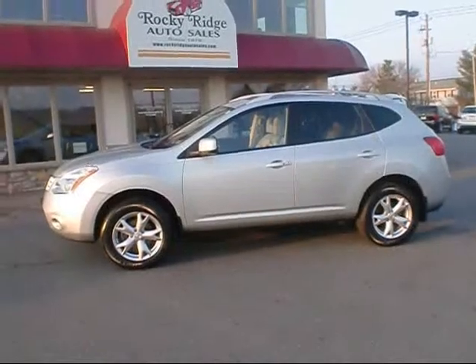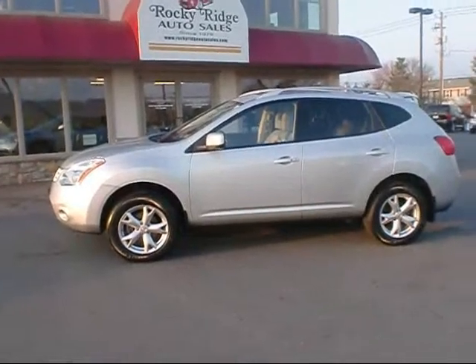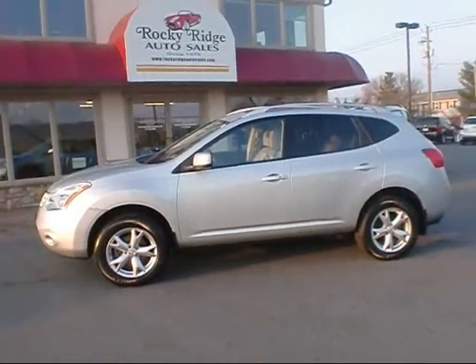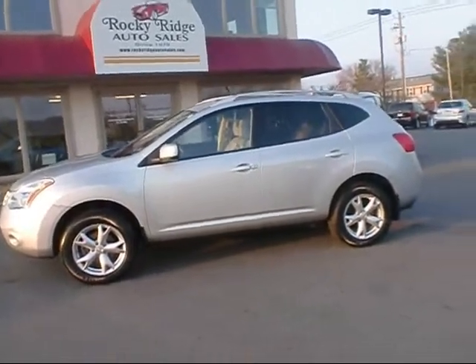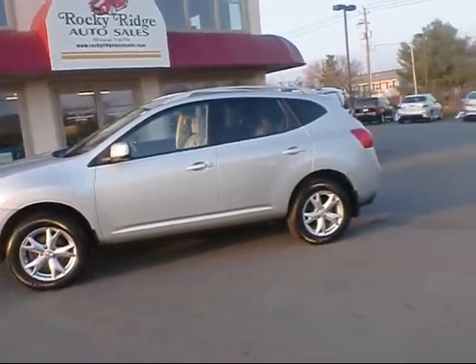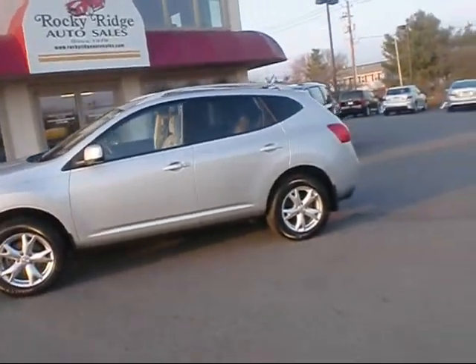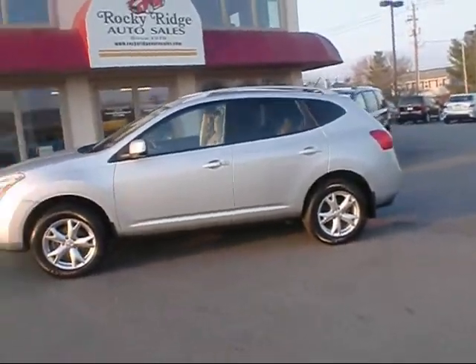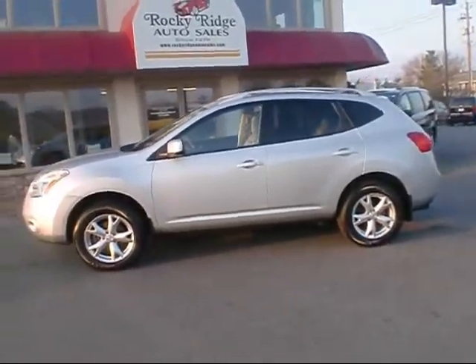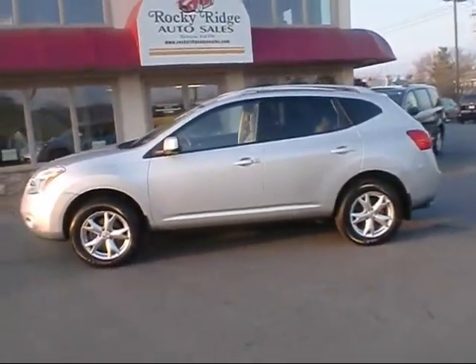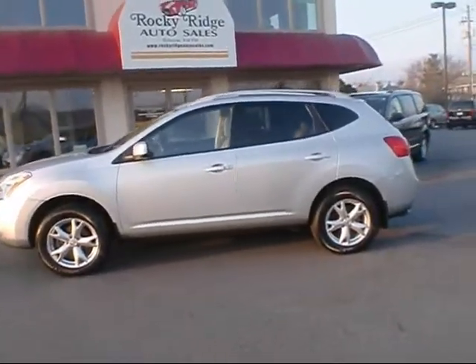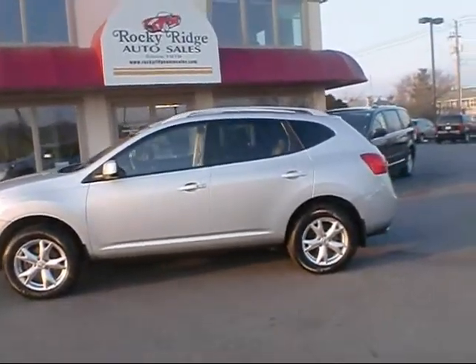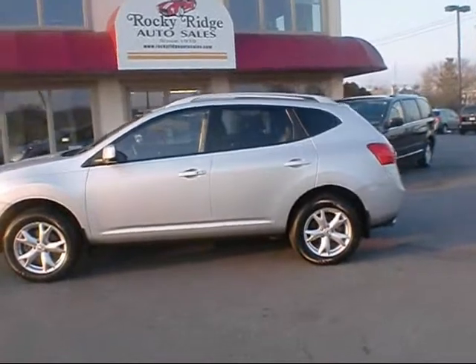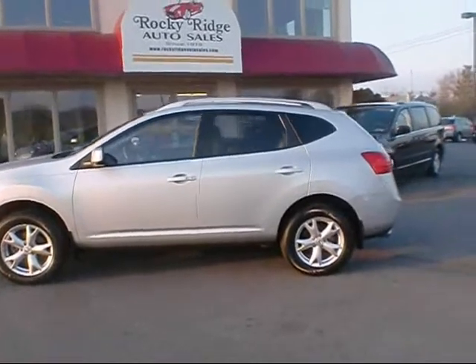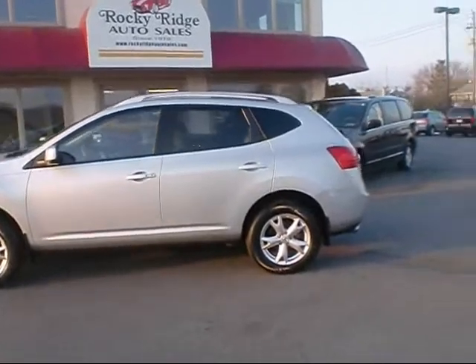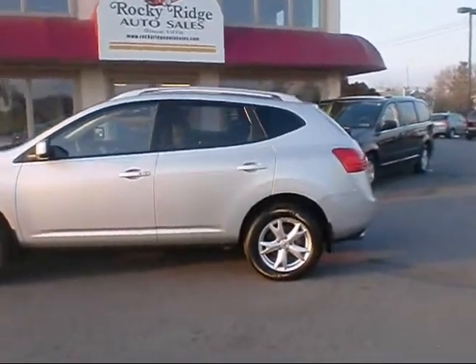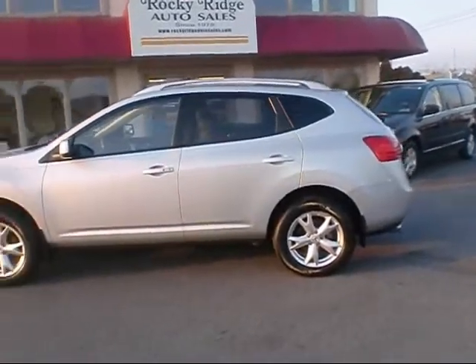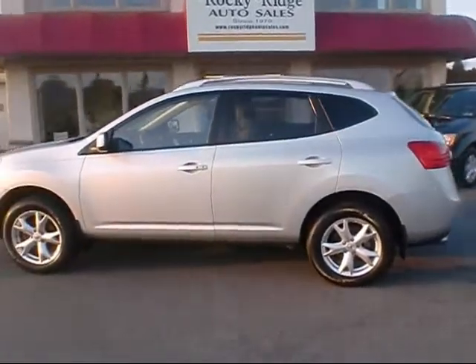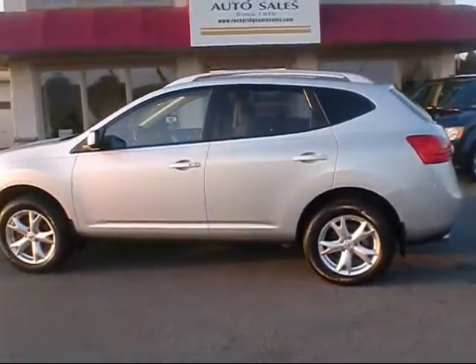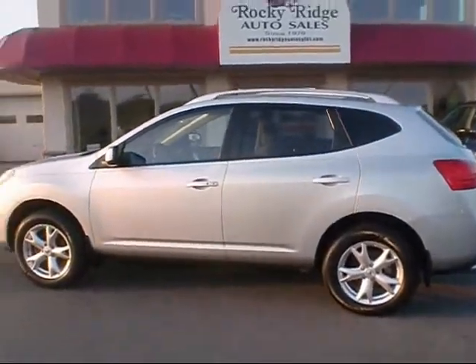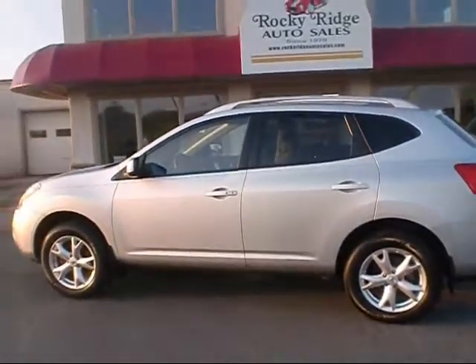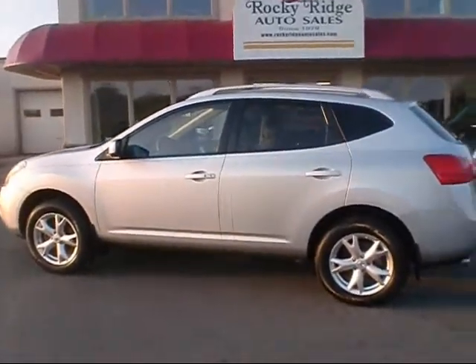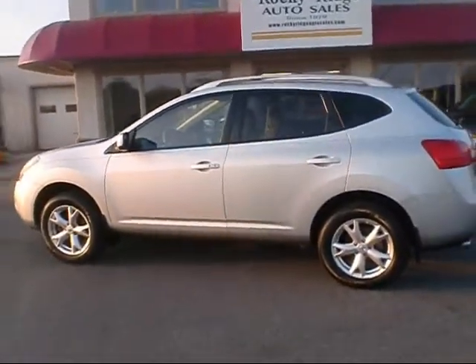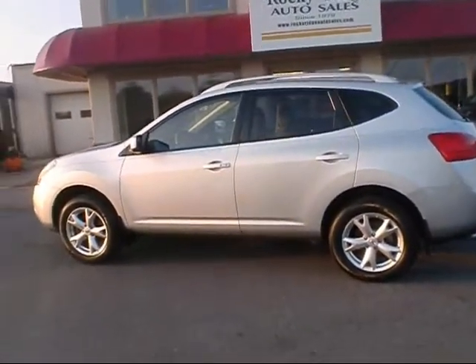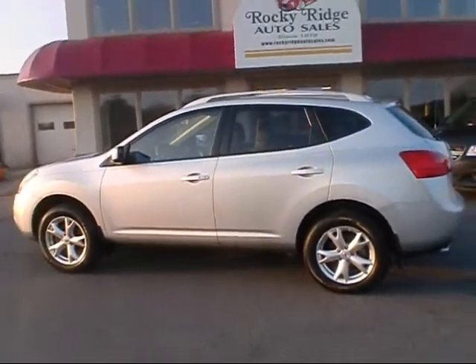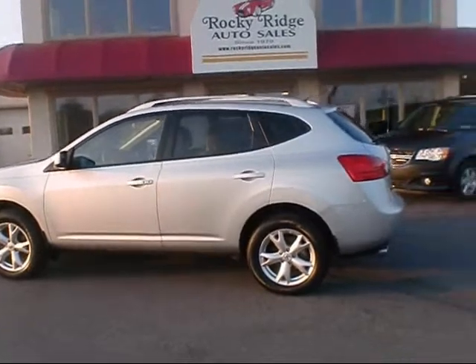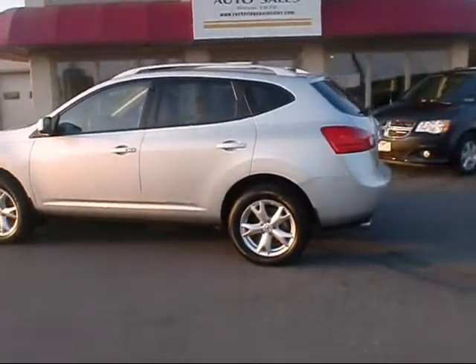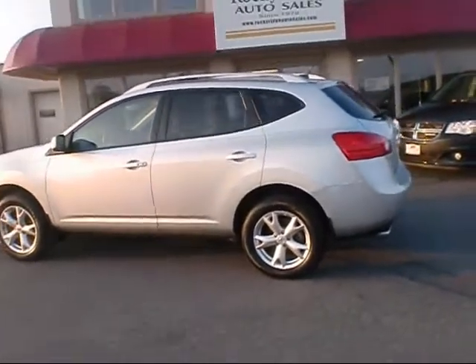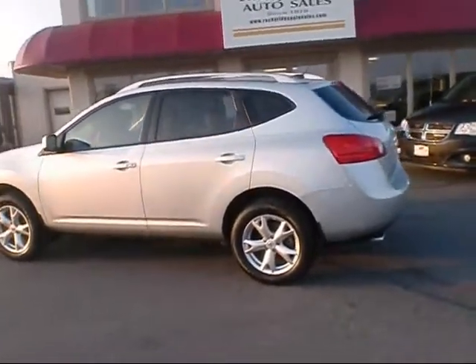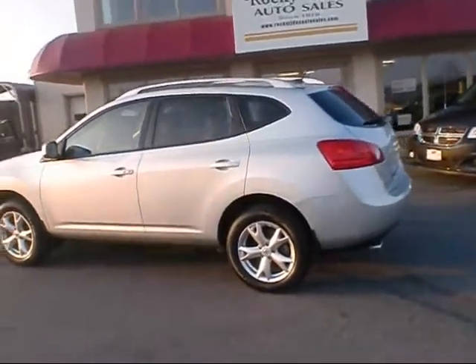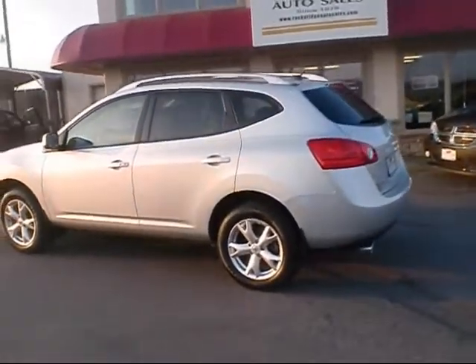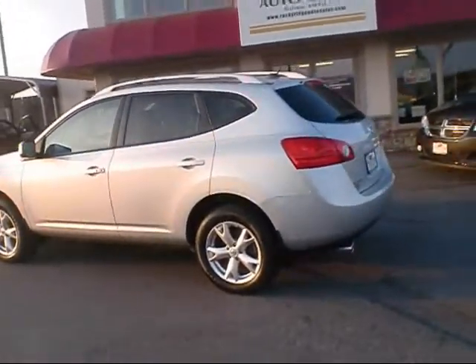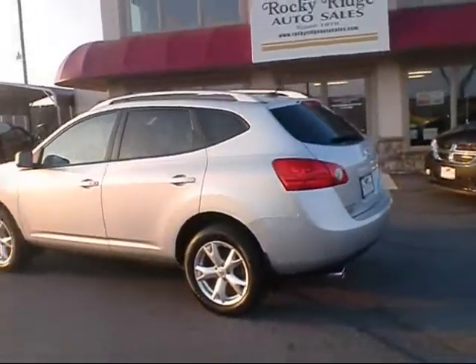Hello, thanks for checking us out here at Rocky Ridge Auto Sales. We have a 2008 Nissan Rogue we'd like to show you. The vehicle just arrived here — it's another nice, clean, quality pre-owned vehicle.